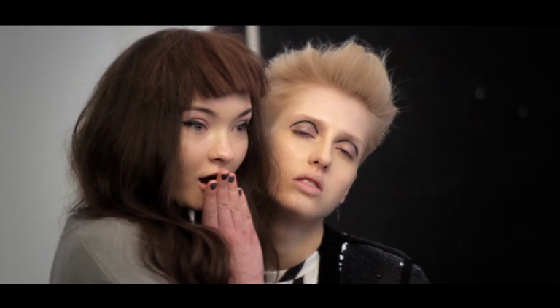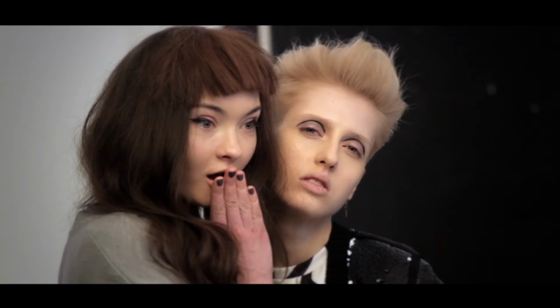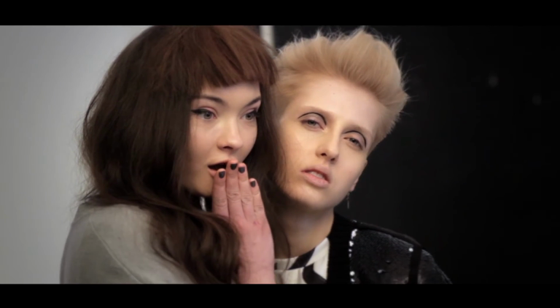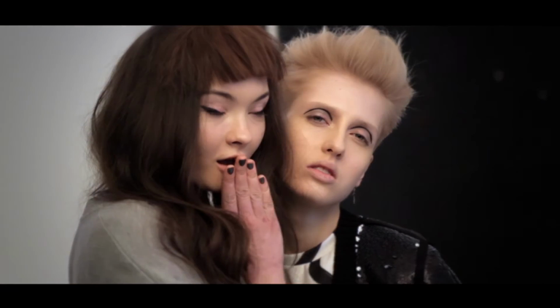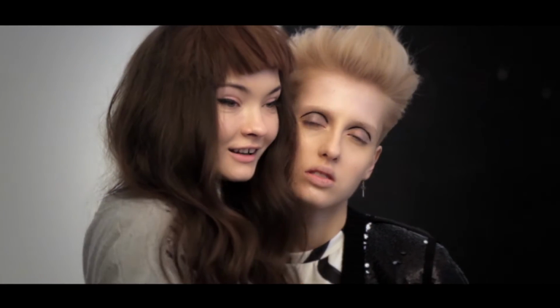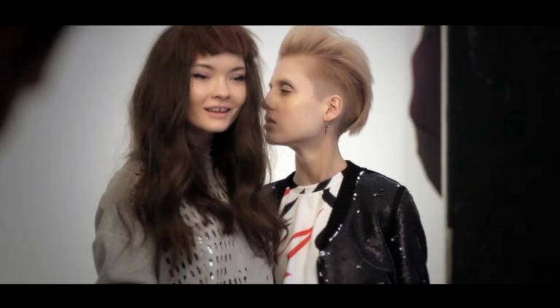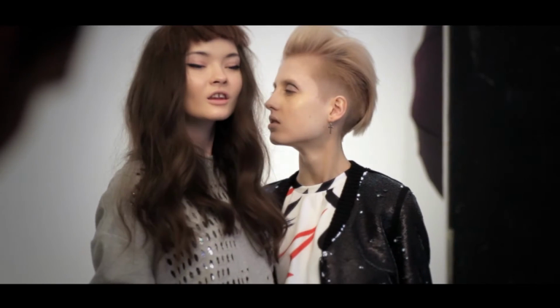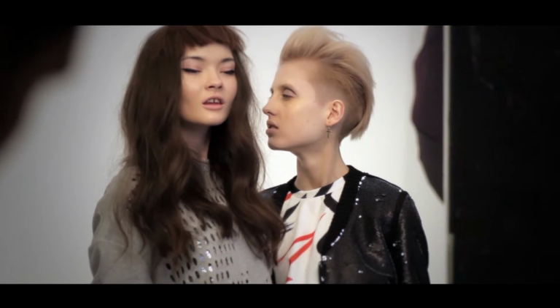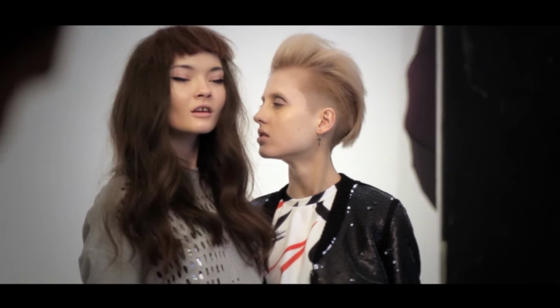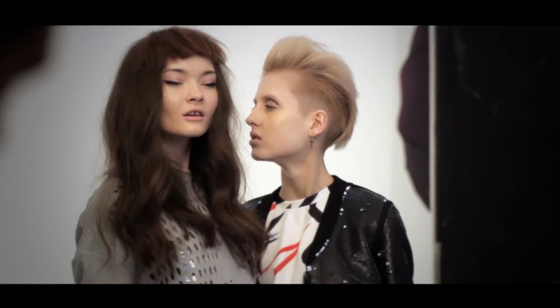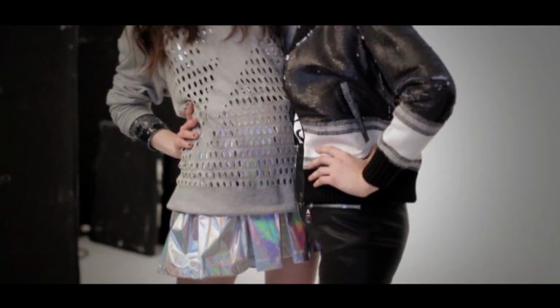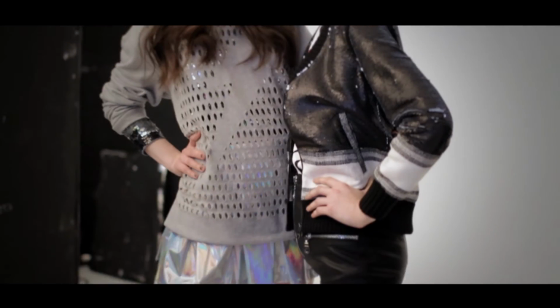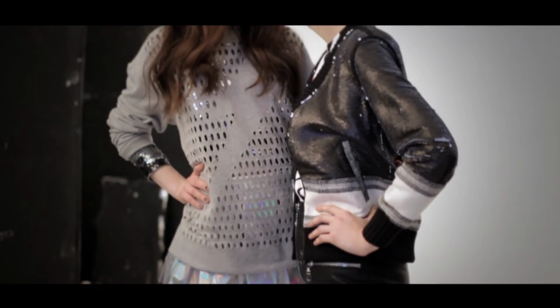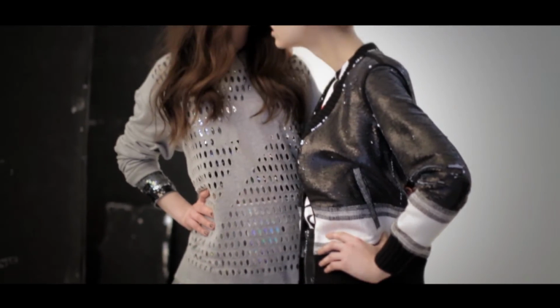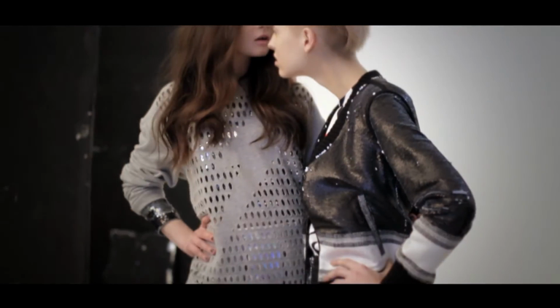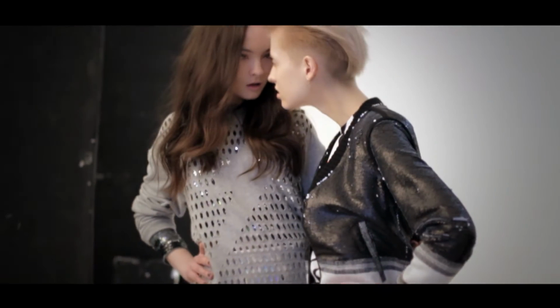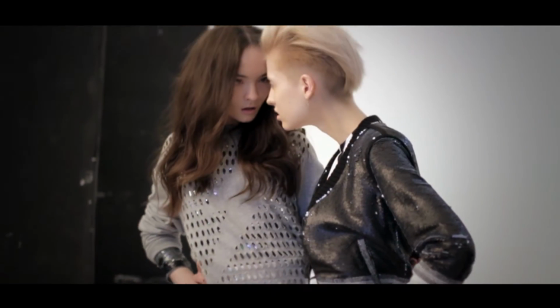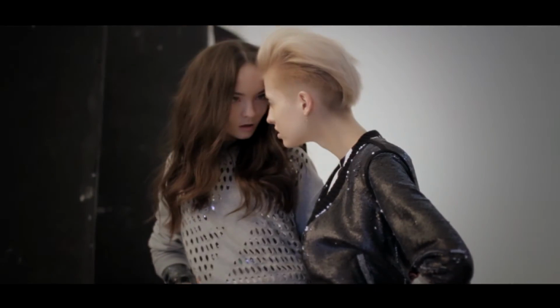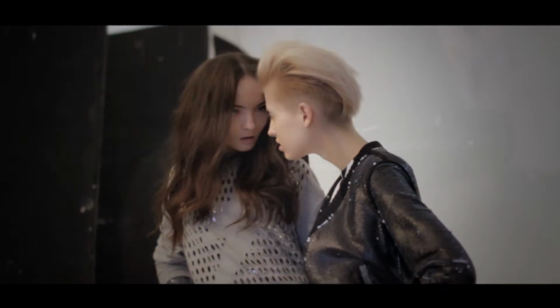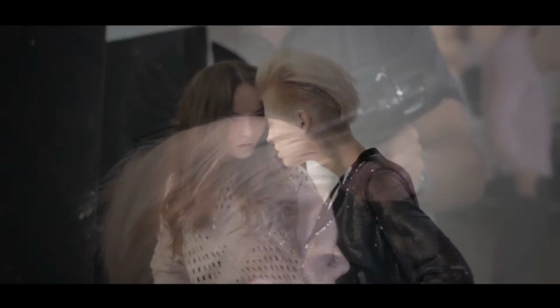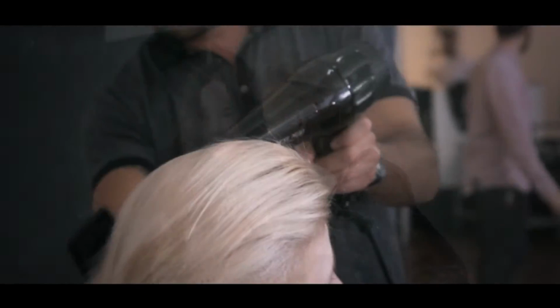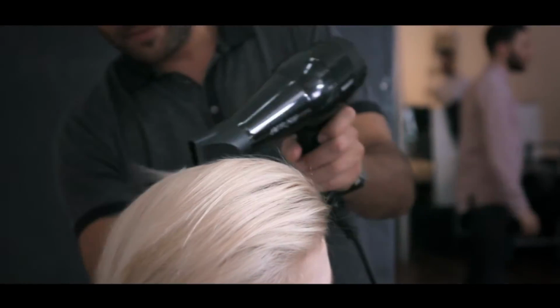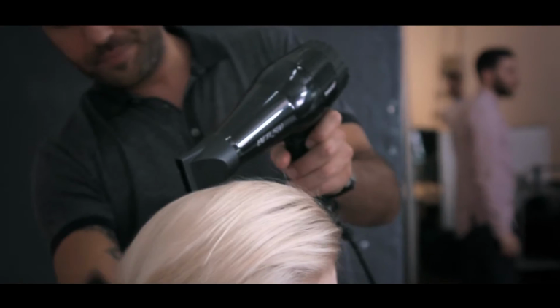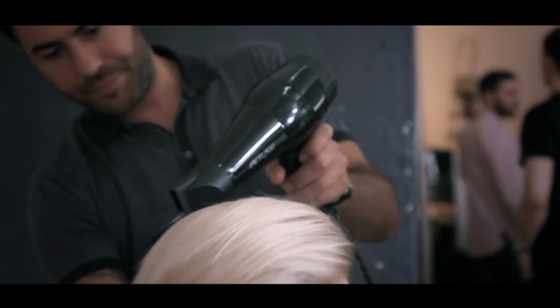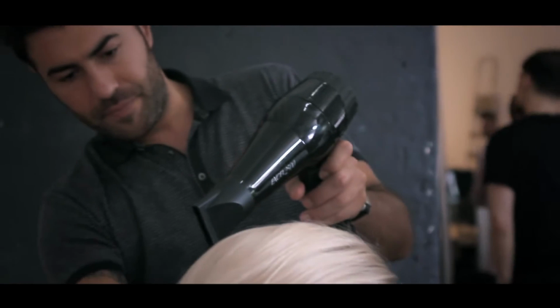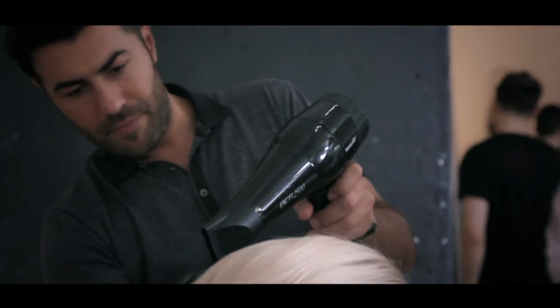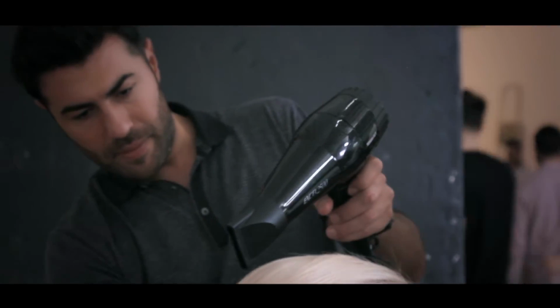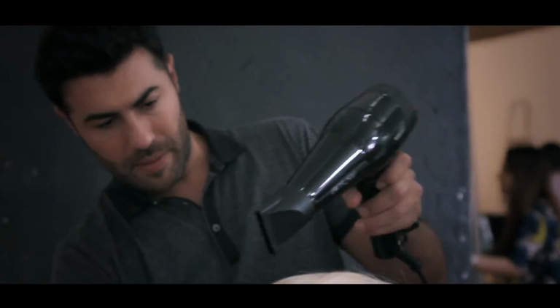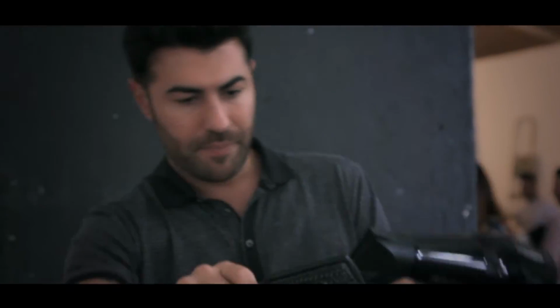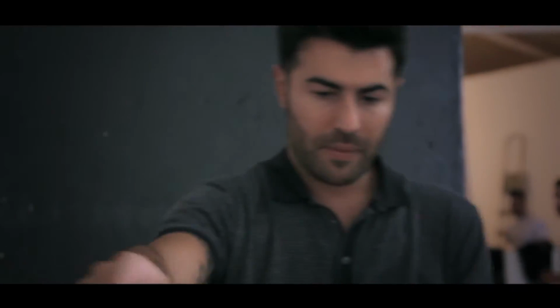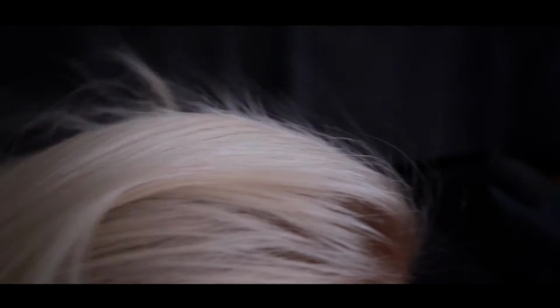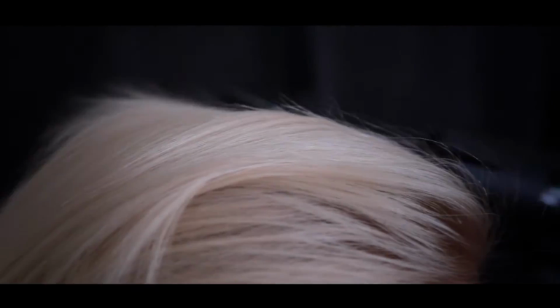Chloe's second look showcases the versatility of the haircut and the many ways that you can style your hair simply by applying the right products. We have reworked Chloe's hair by blow drying away from the face with the Label M grooming brush.